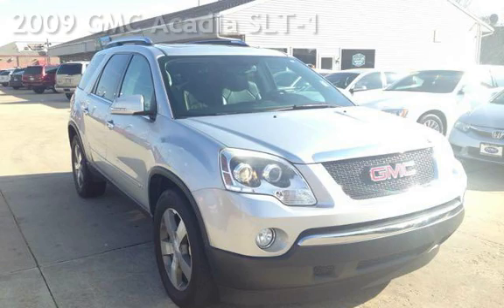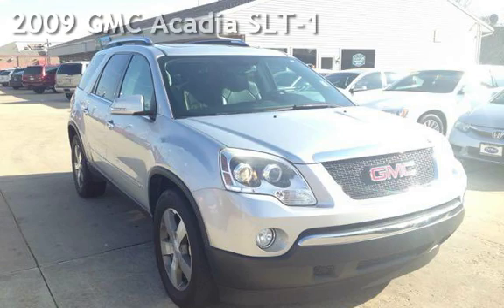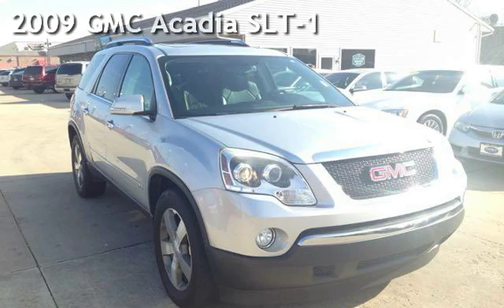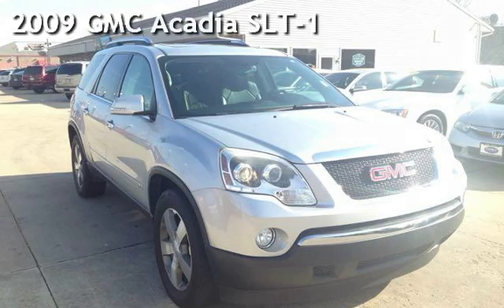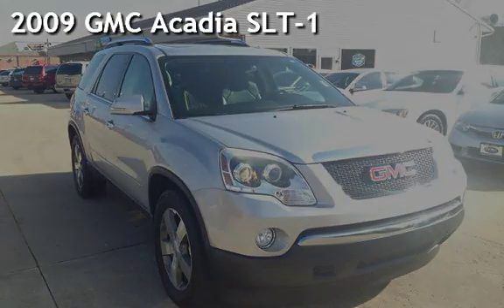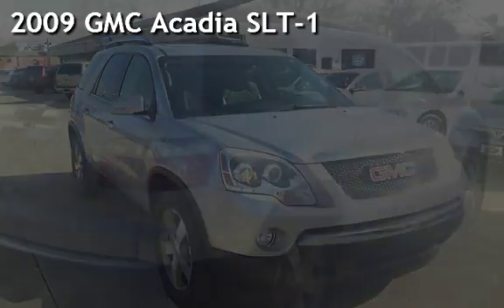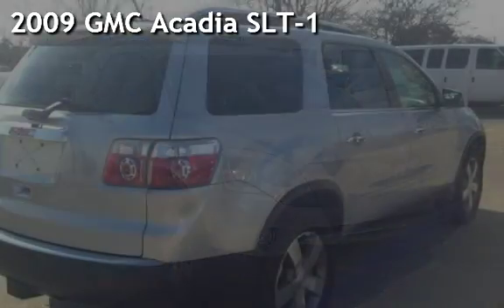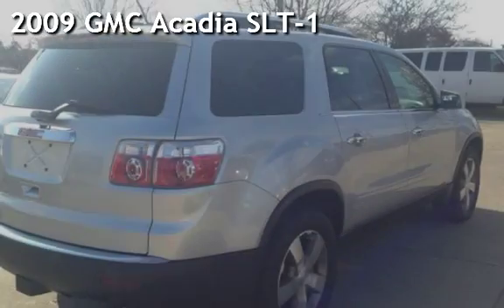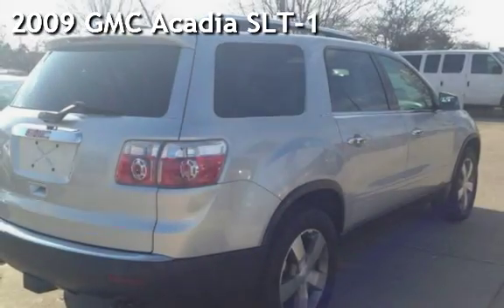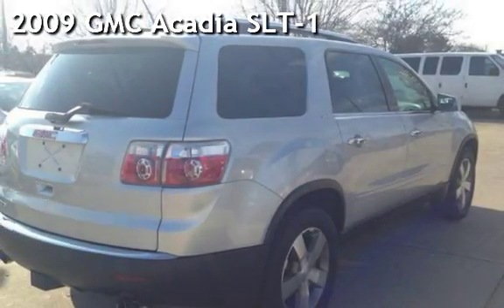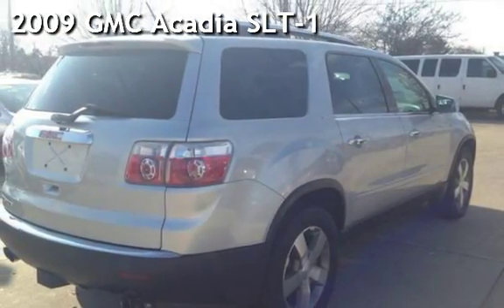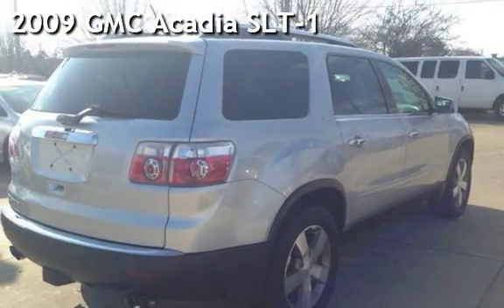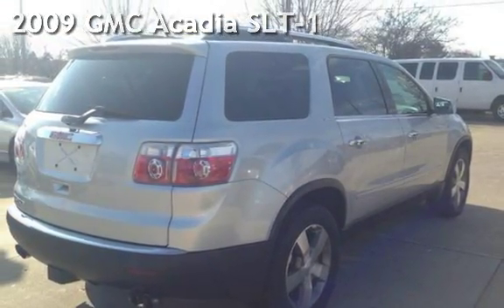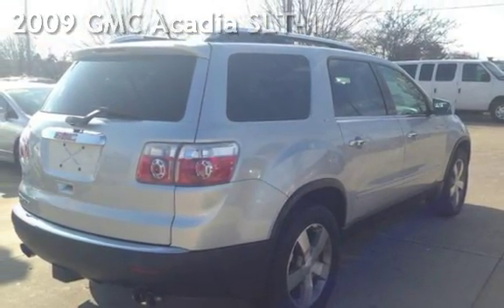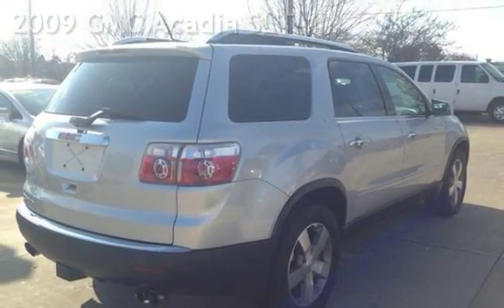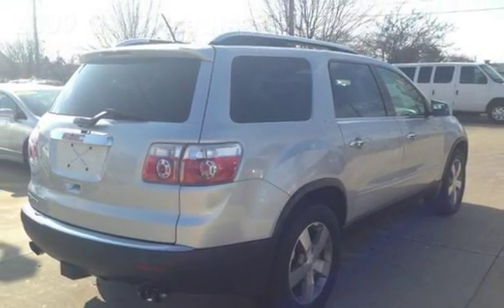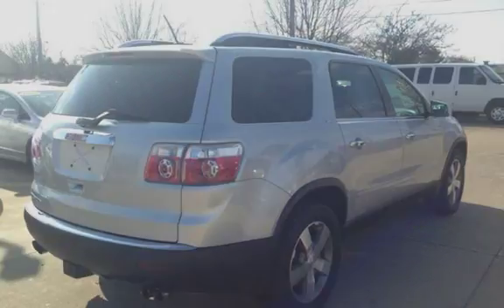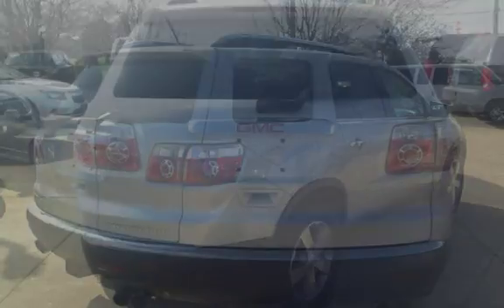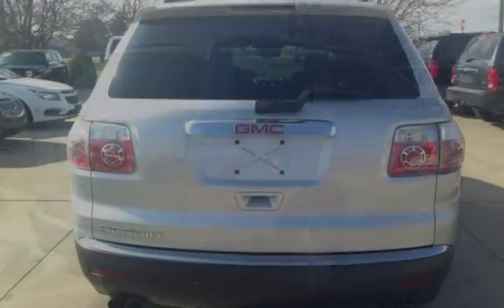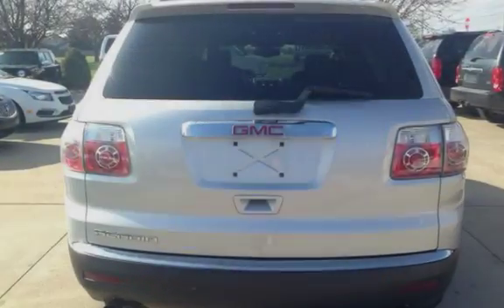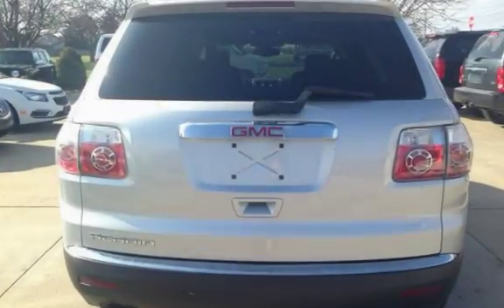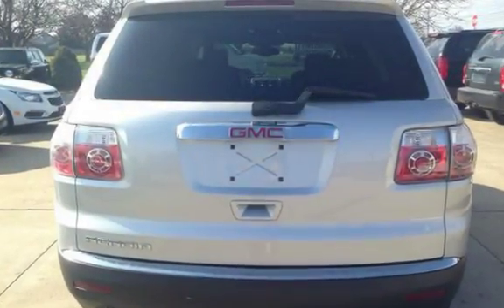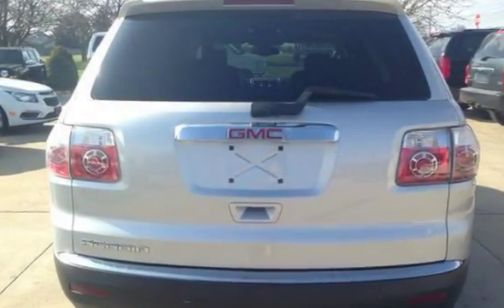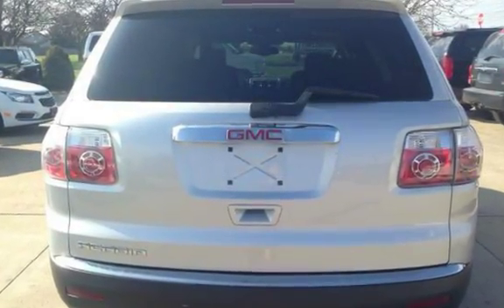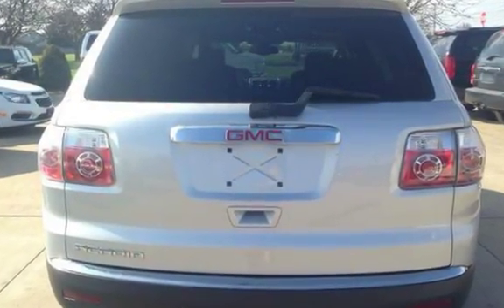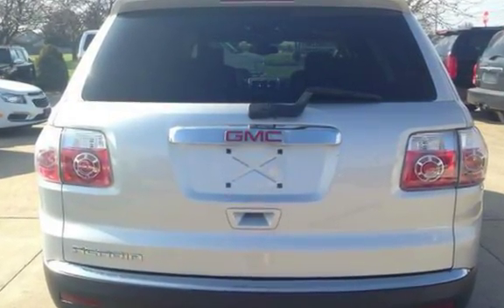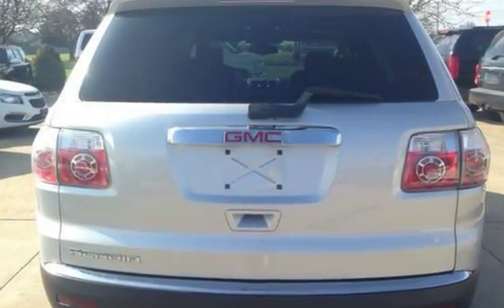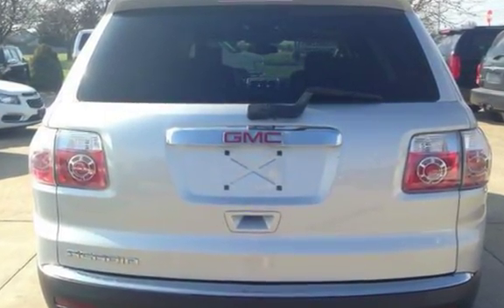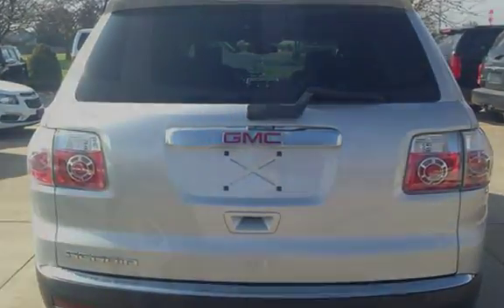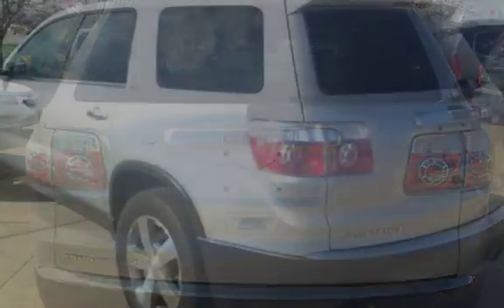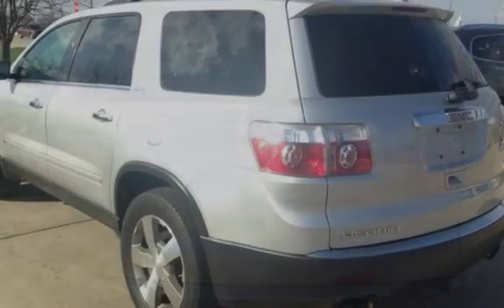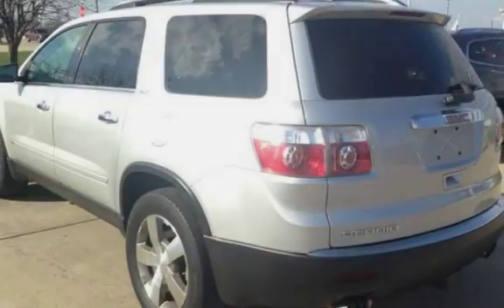Presenting a pre-owned 2009 GMC Acadia SLT1. This four-door SUV has a six-cylinder, 3.6-liter V6 engine, with front-wheel drive, and an automatic transmission.